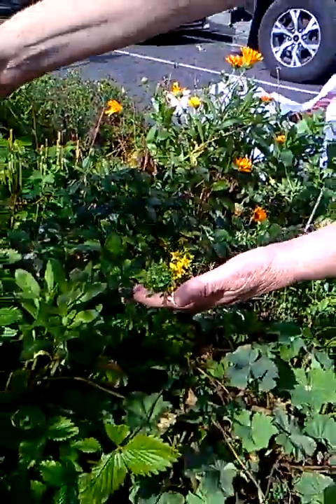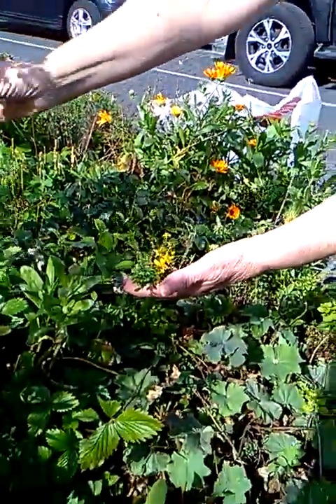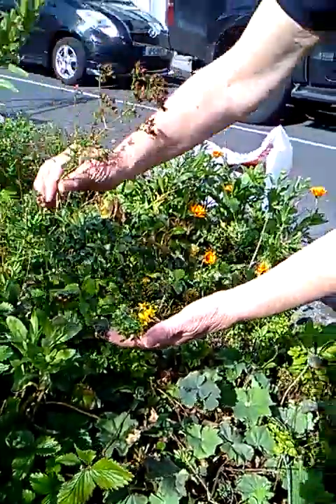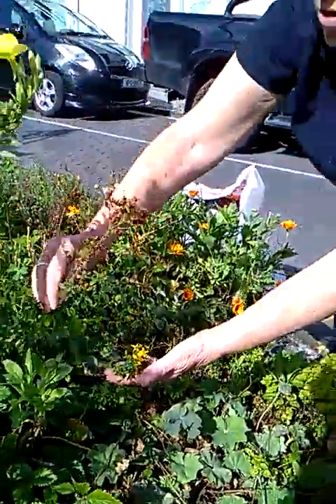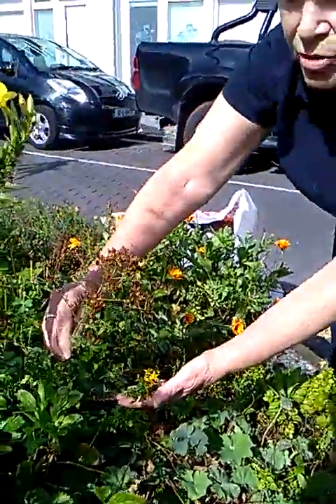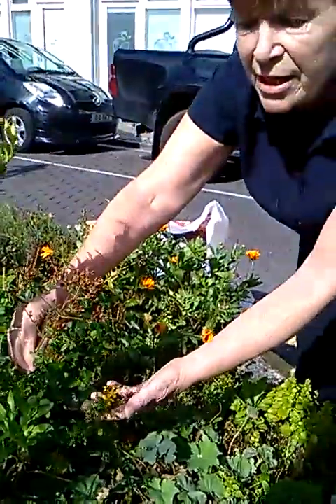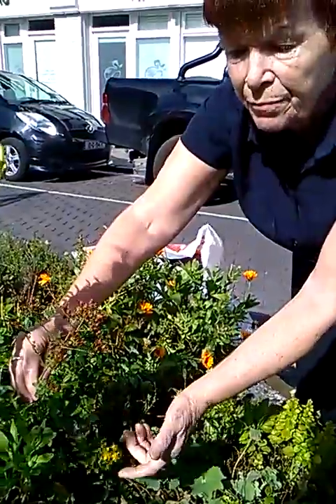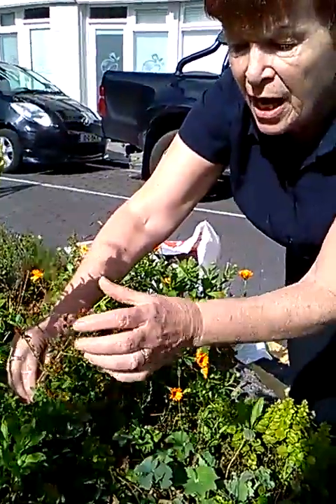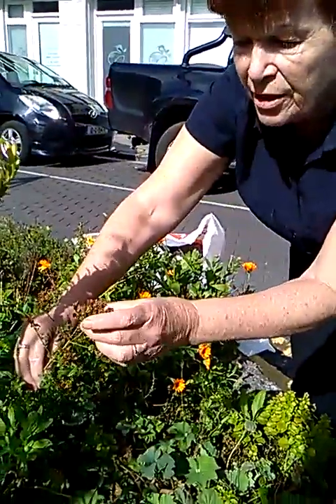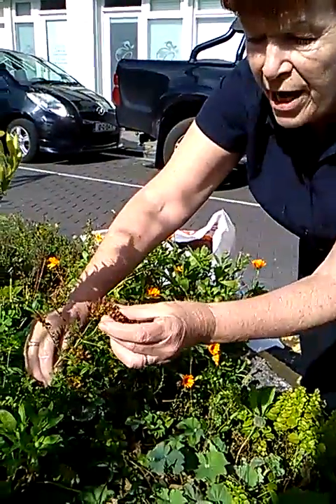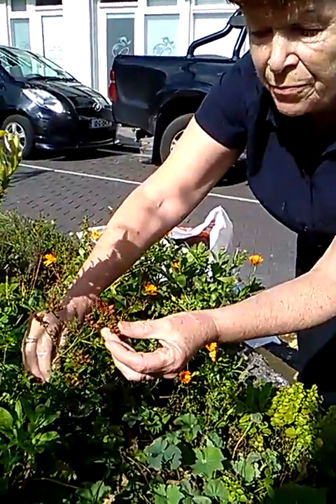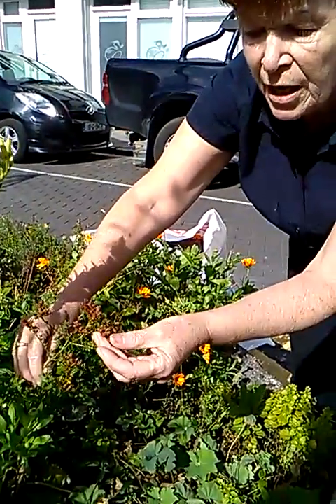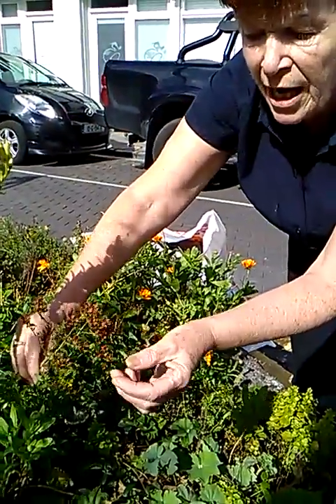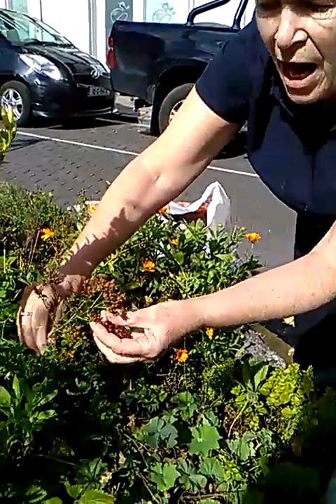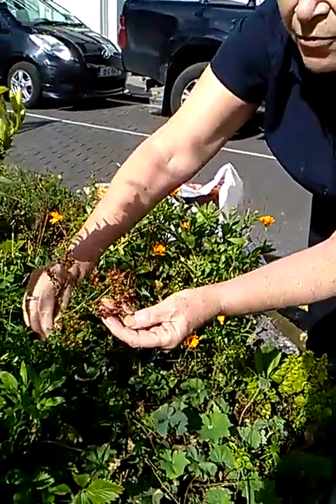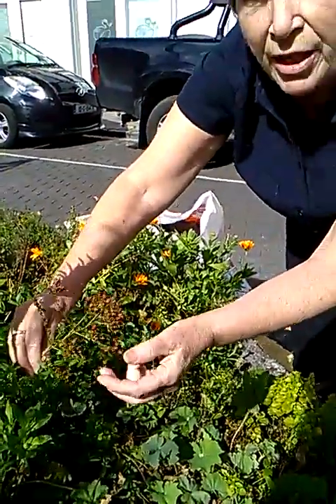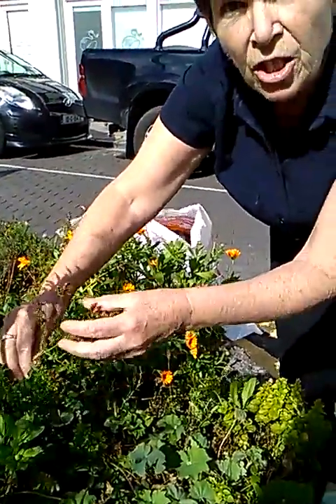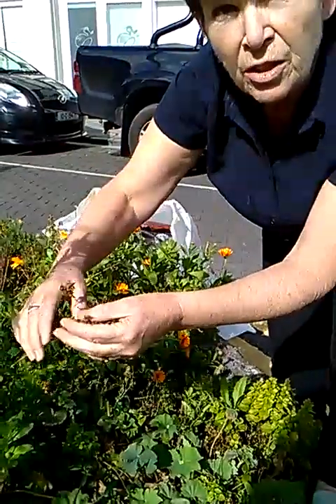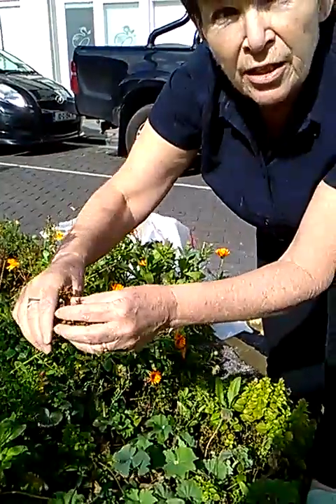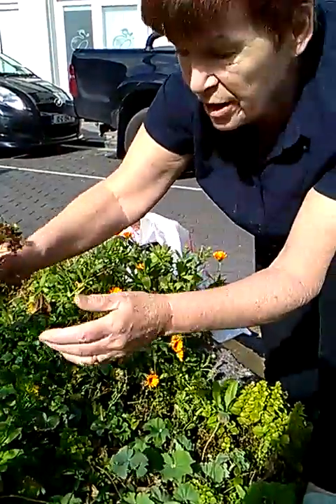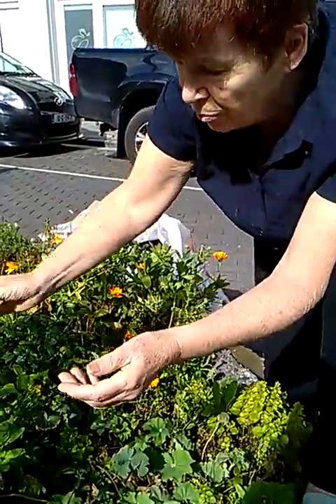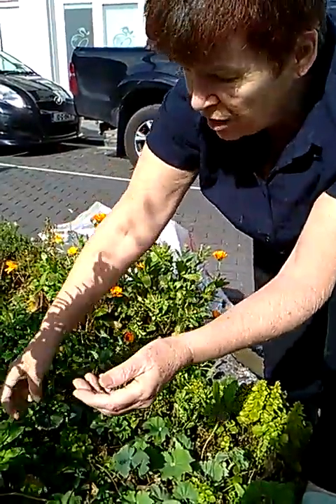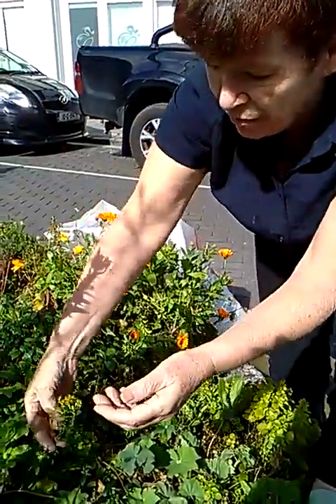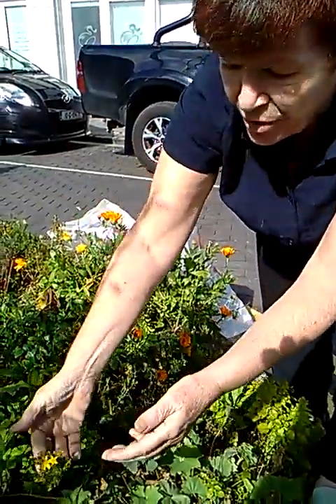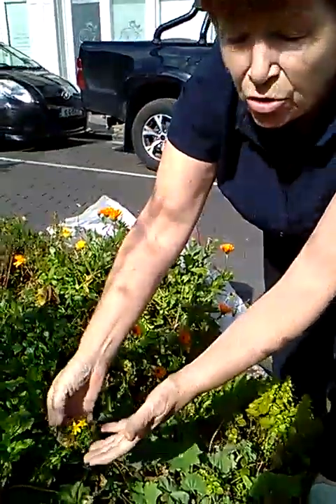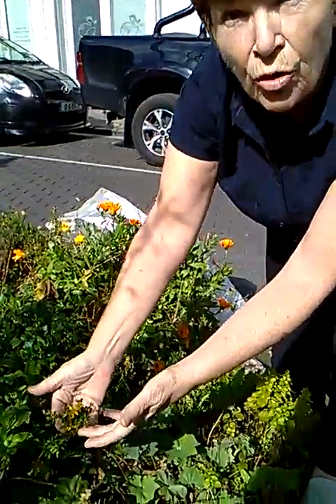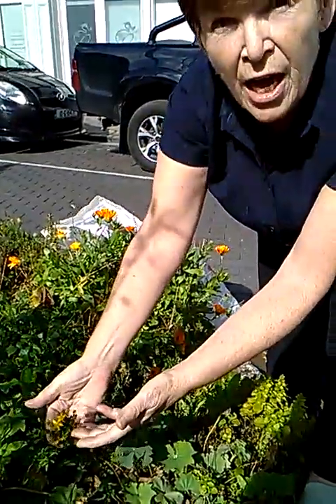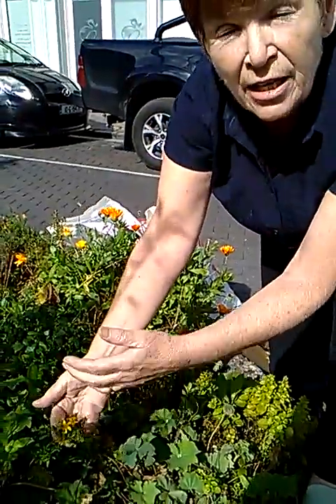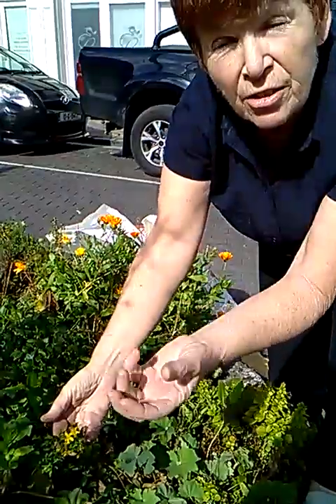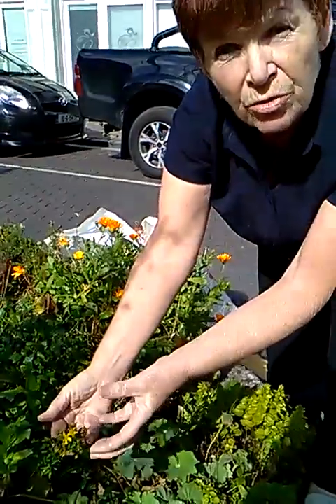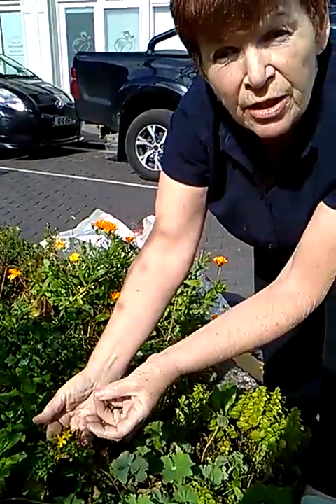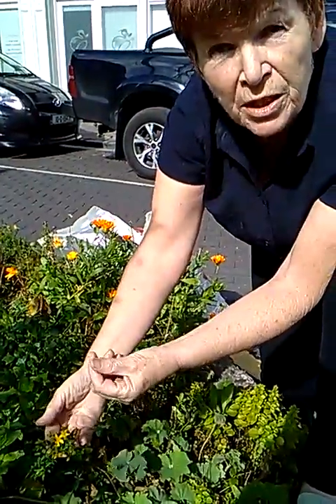And this is the St. John's wort as it runs to seed, and you can see the red. And if it's the right St. John's wort, this red — if you put the flowers into oil and leave it on a sunny windowsill for several weeks,